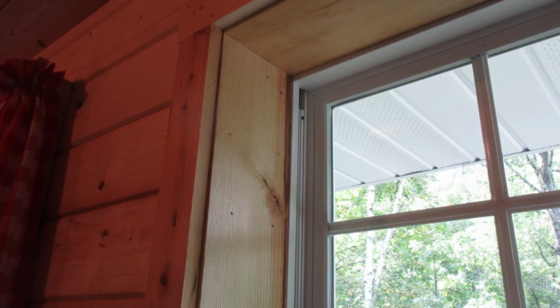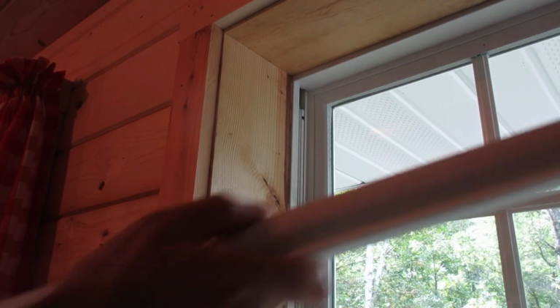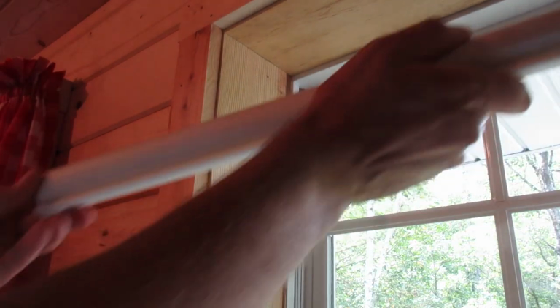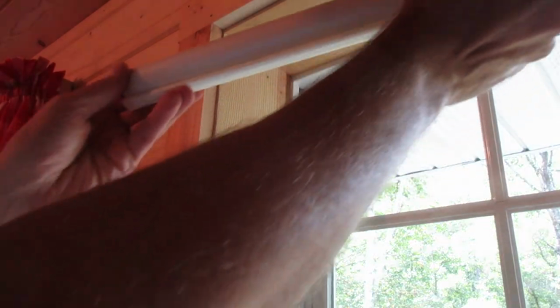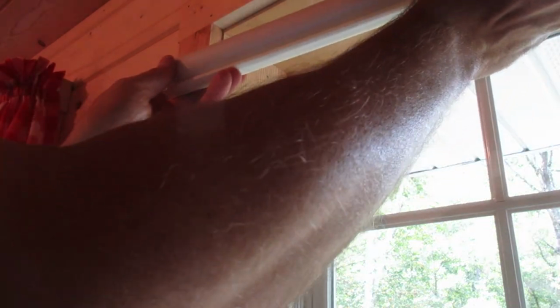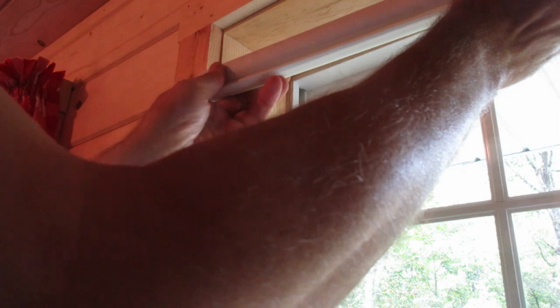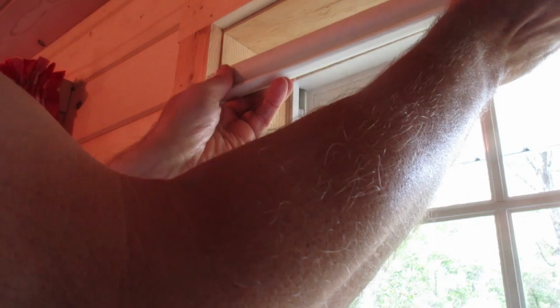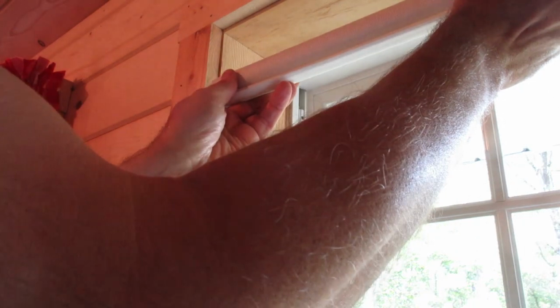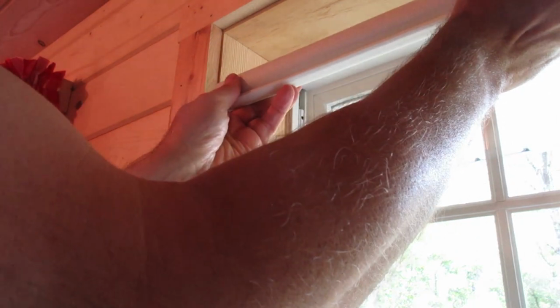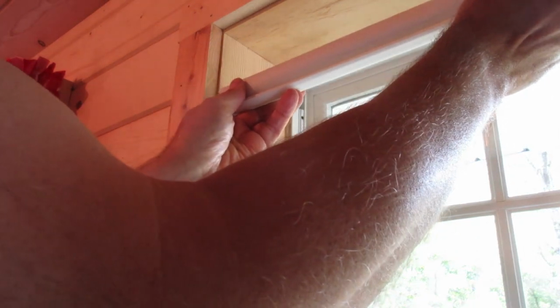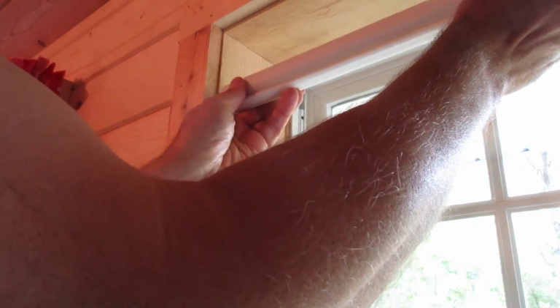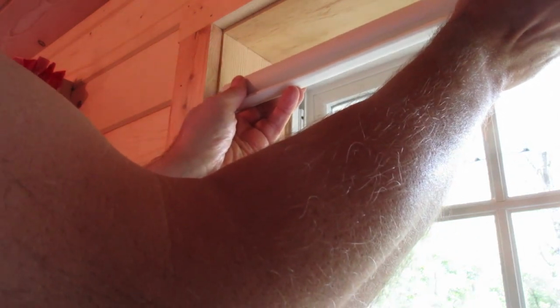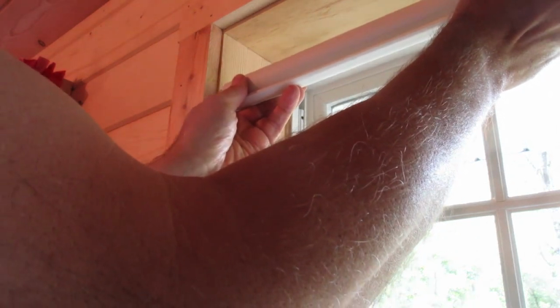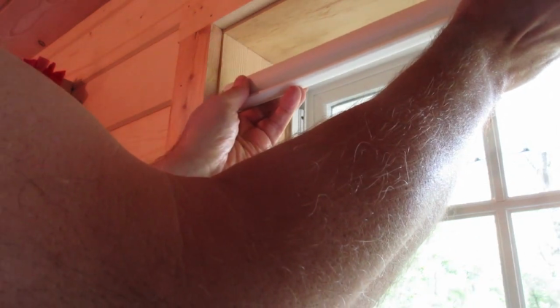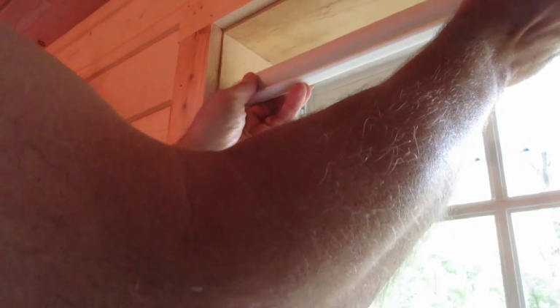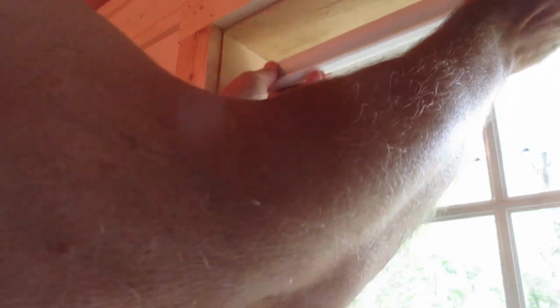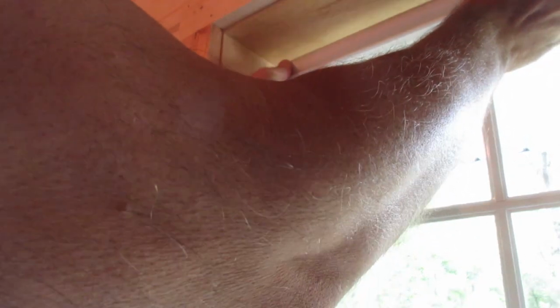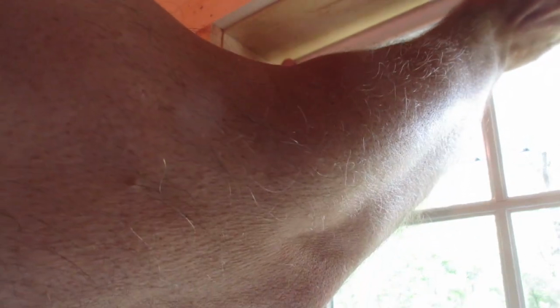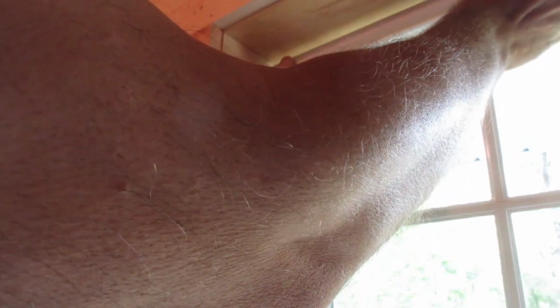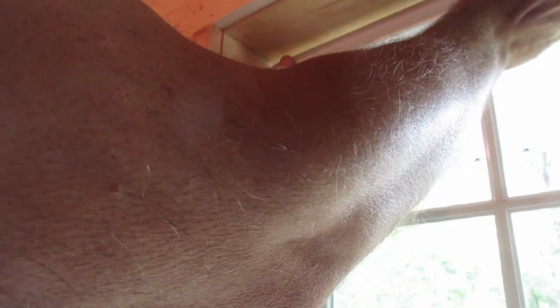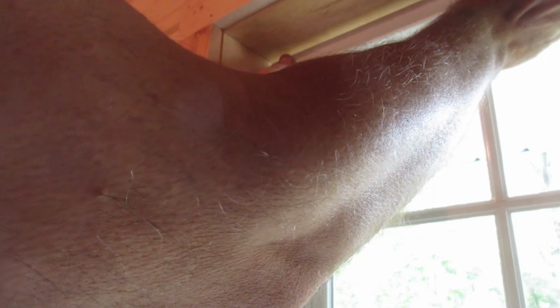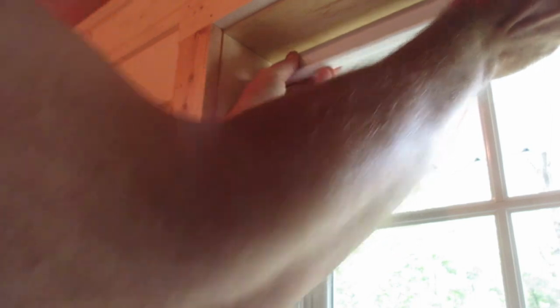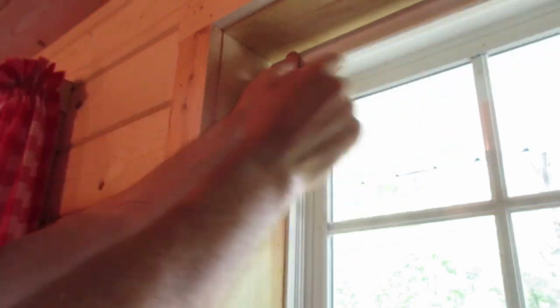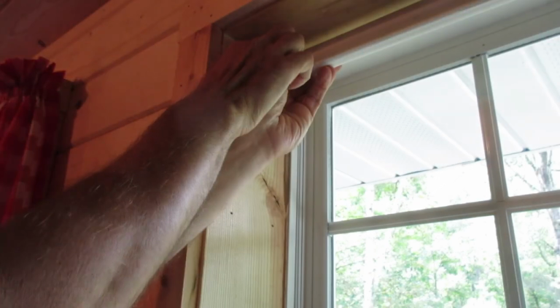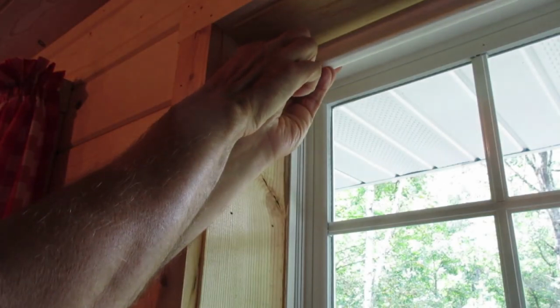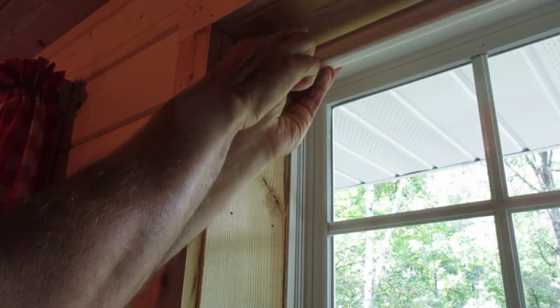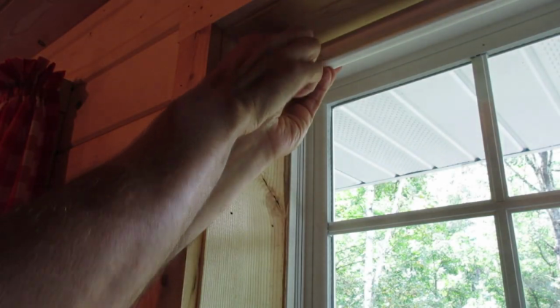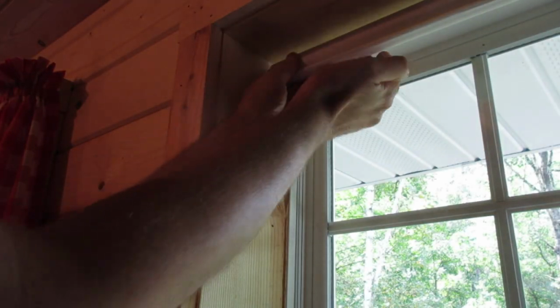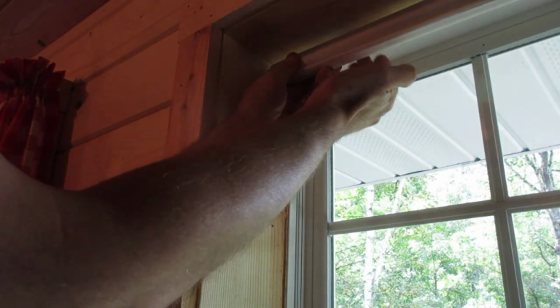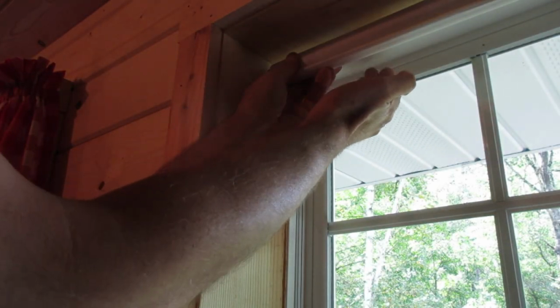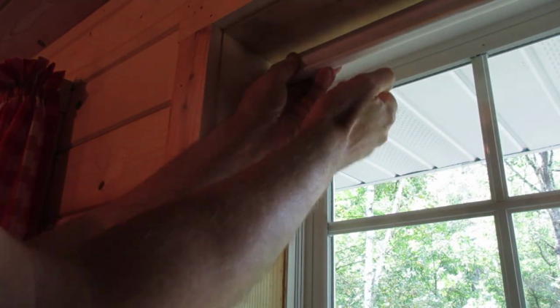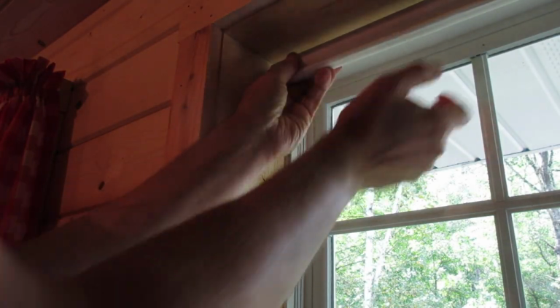The shade is going to go in this way, so you want to do a dry run here and make sure it'll clear at the top and on the back.